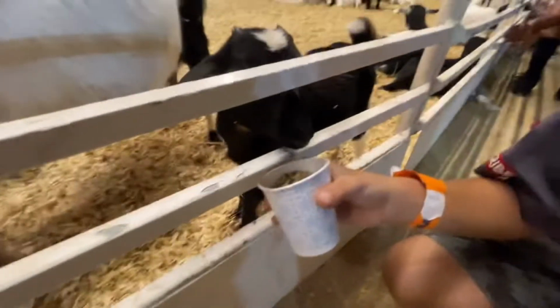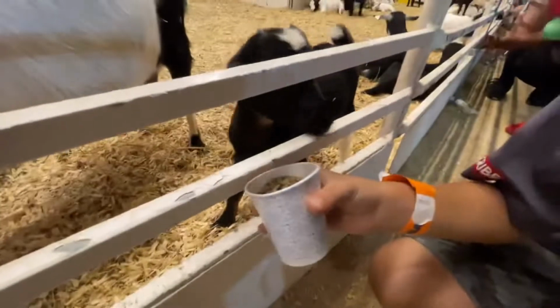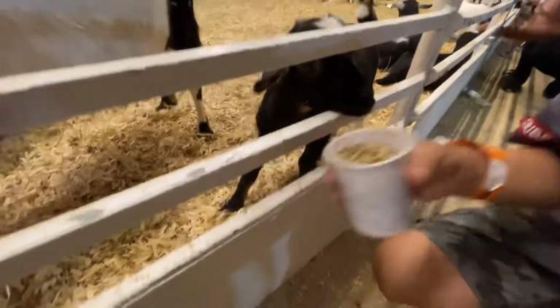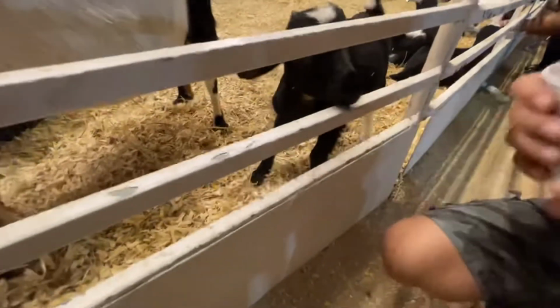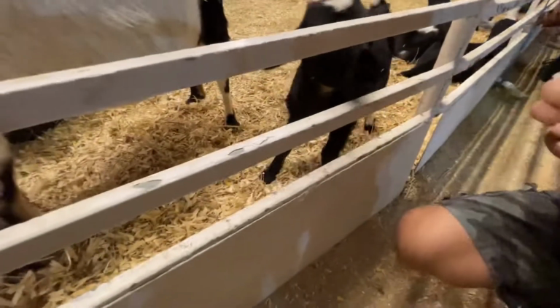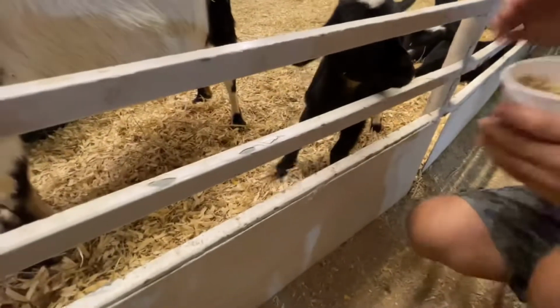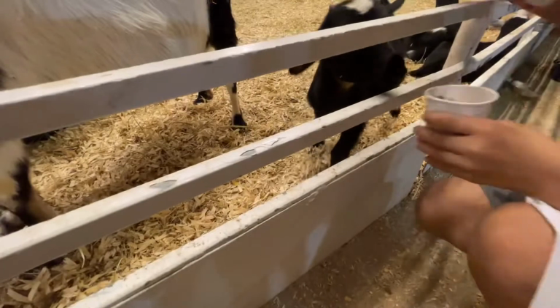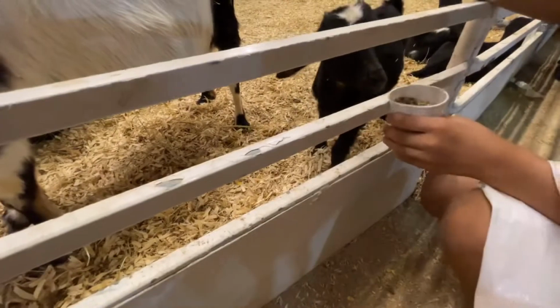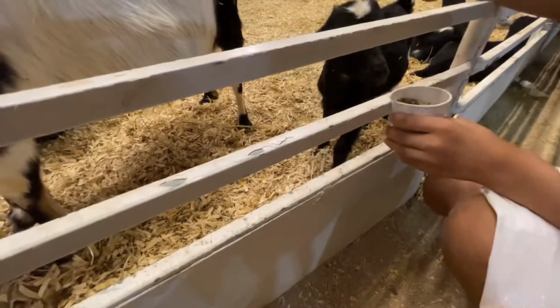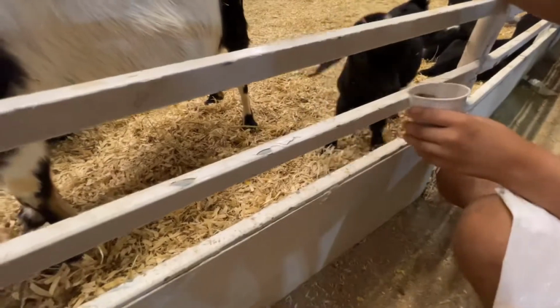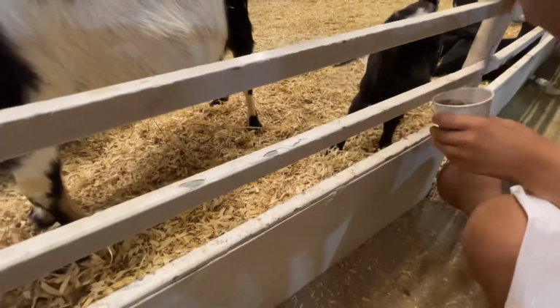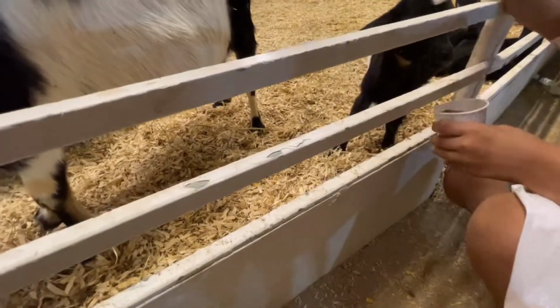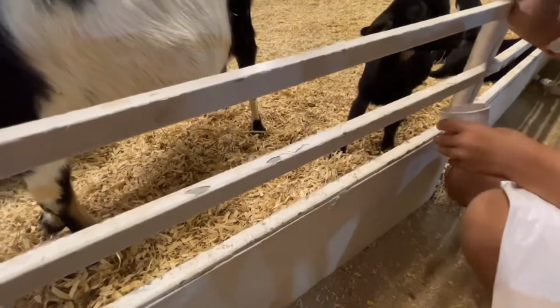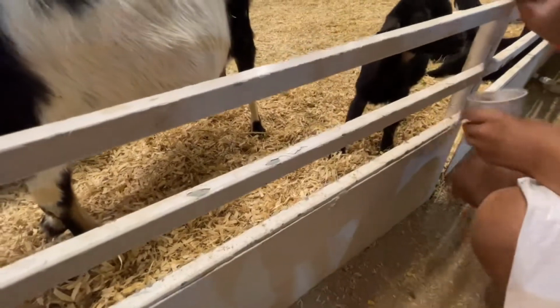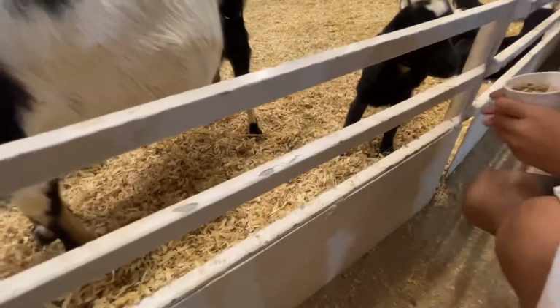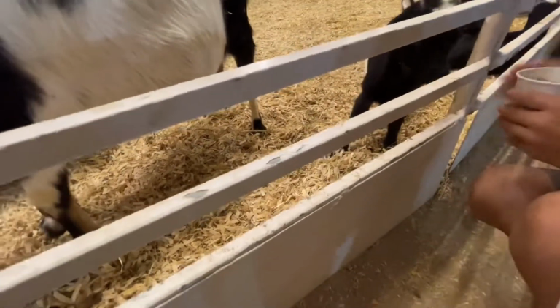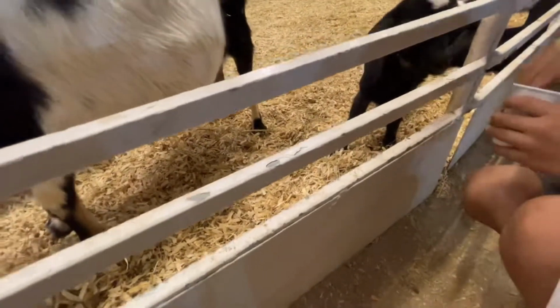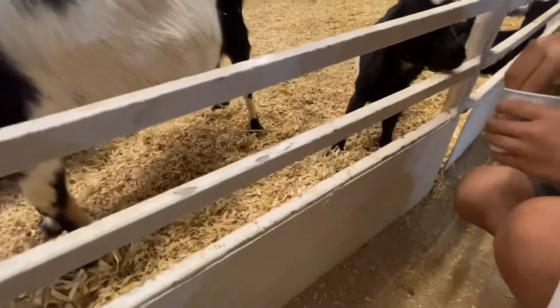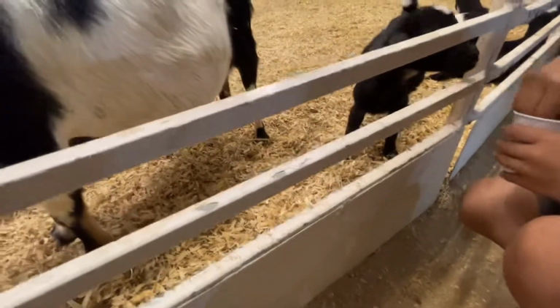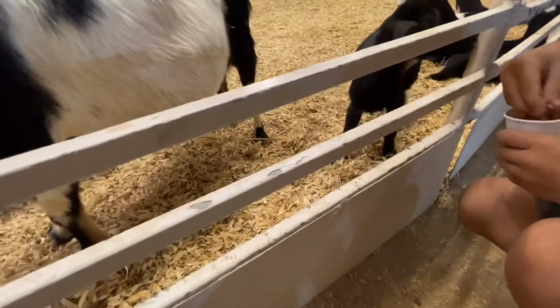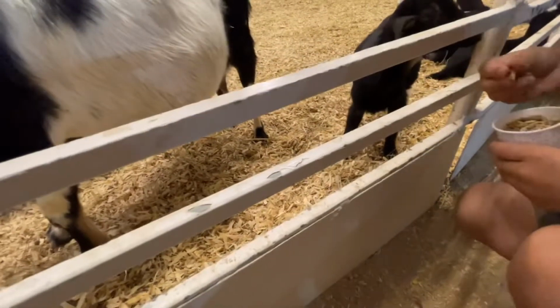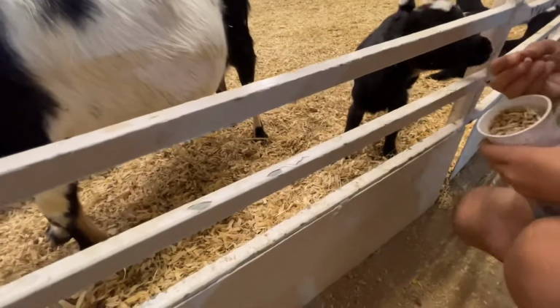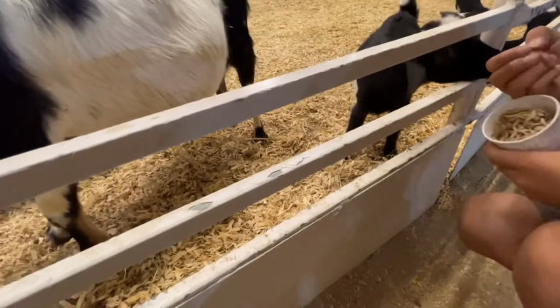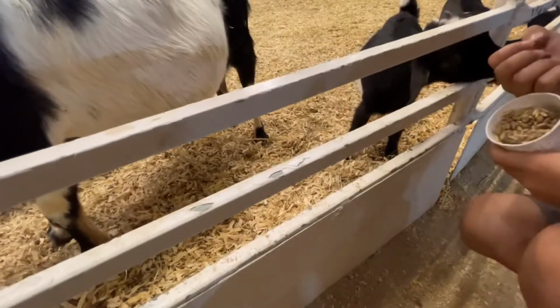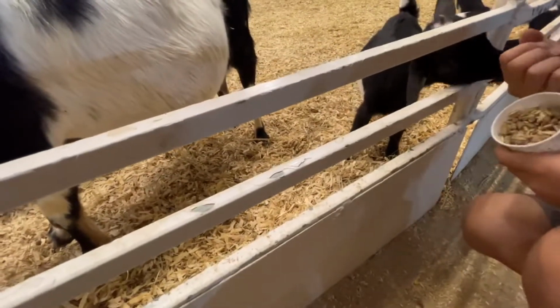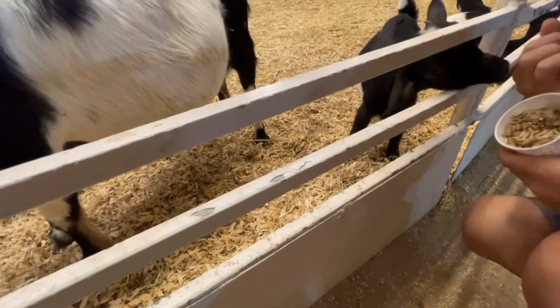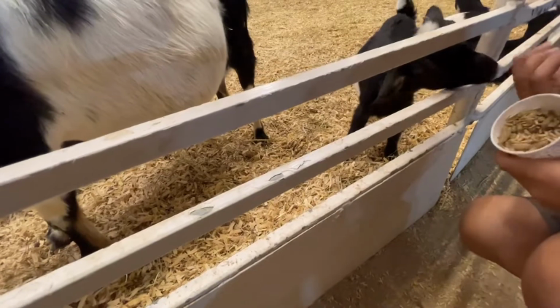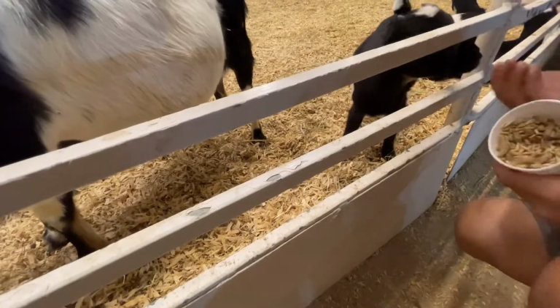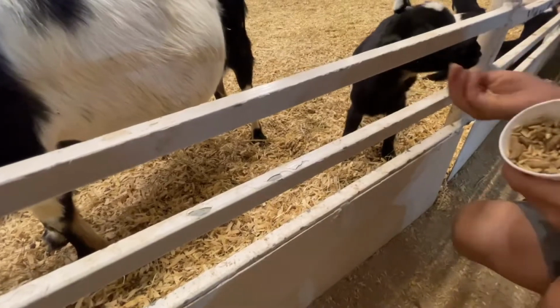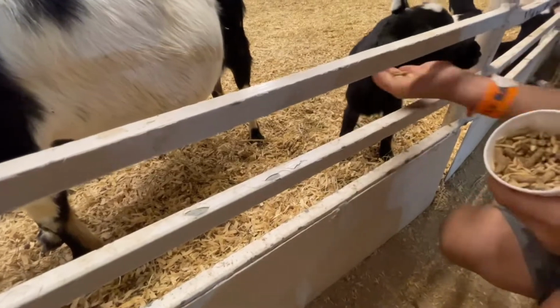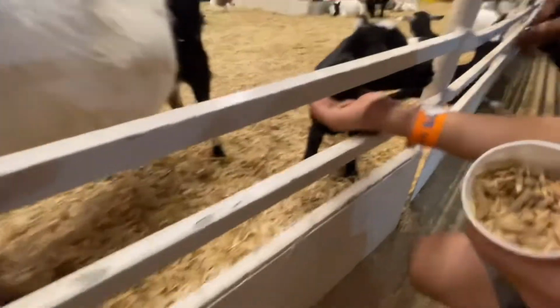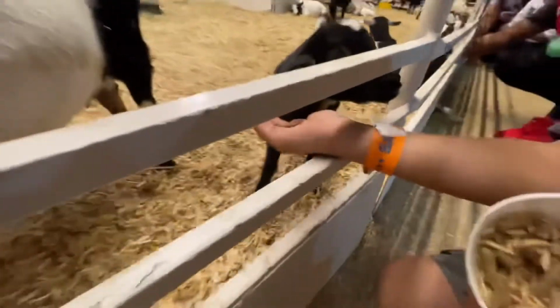Oh, is it gonna eat? You probably gotta put it in your hand, bro. Yeah, see — put your hand in there.